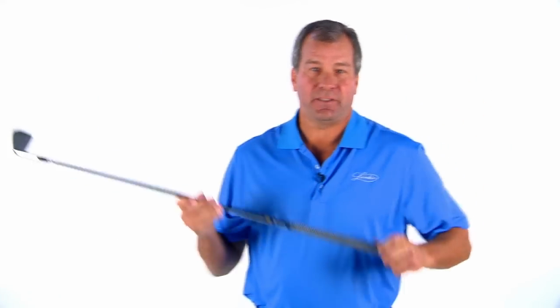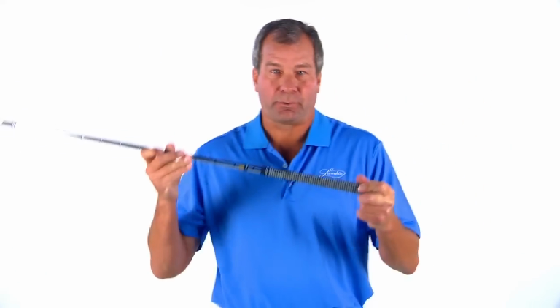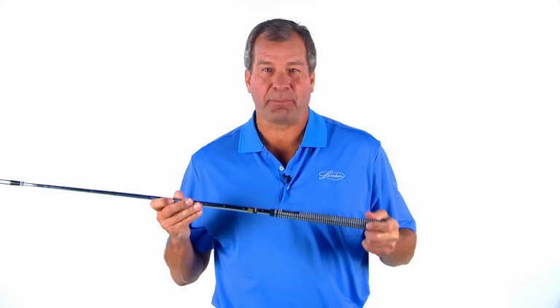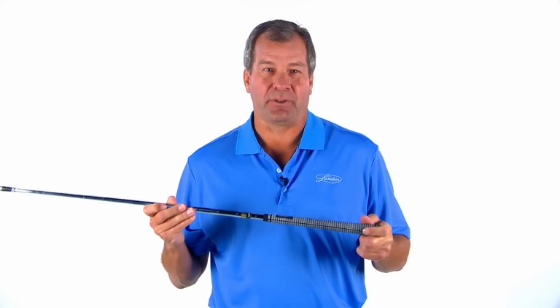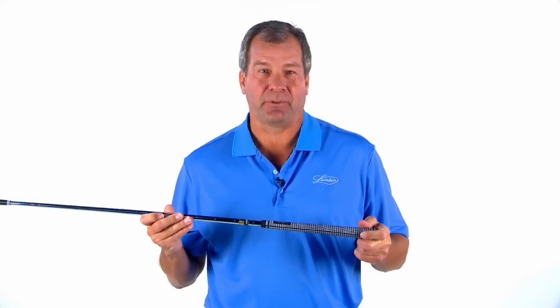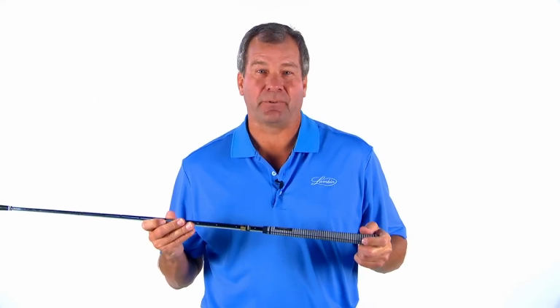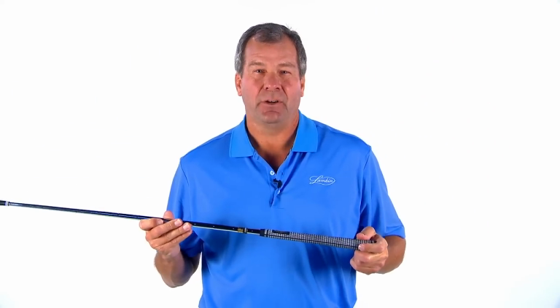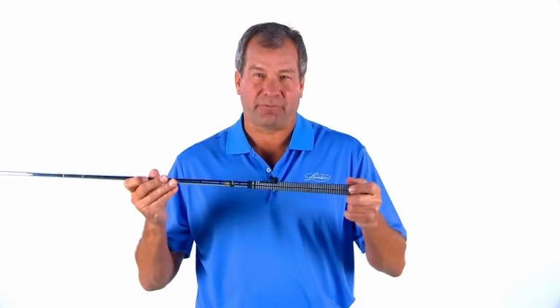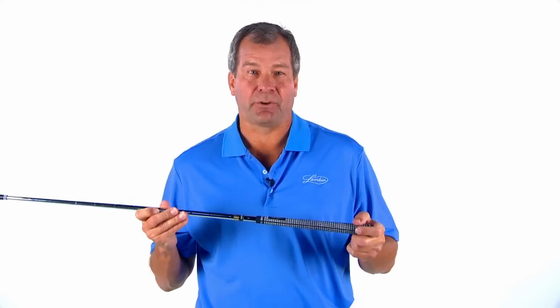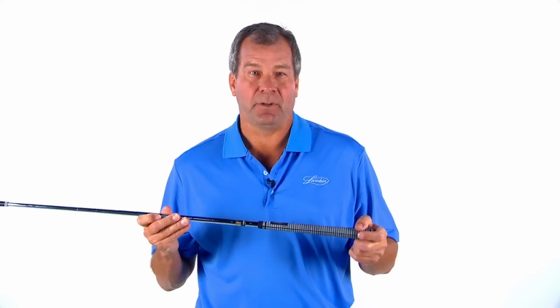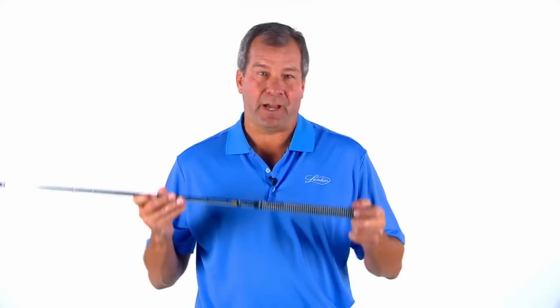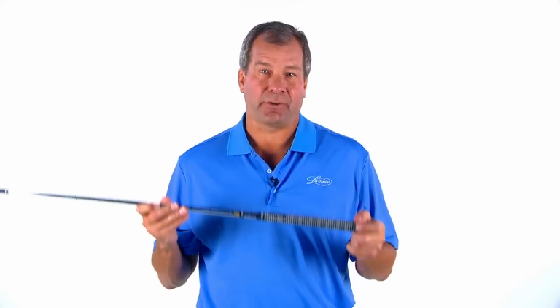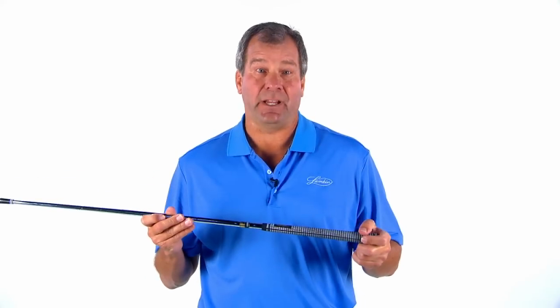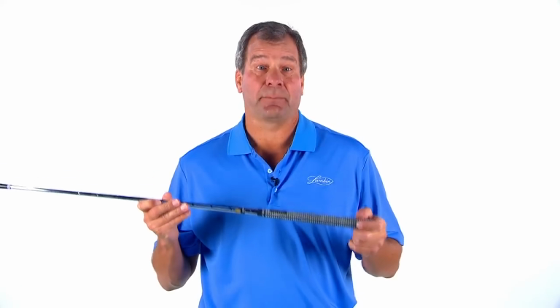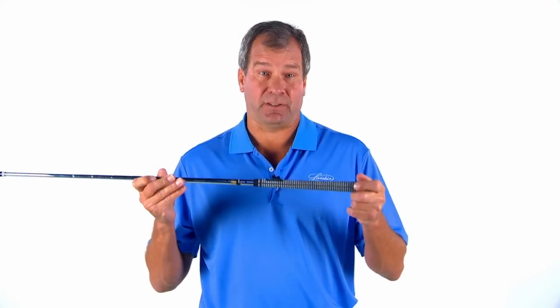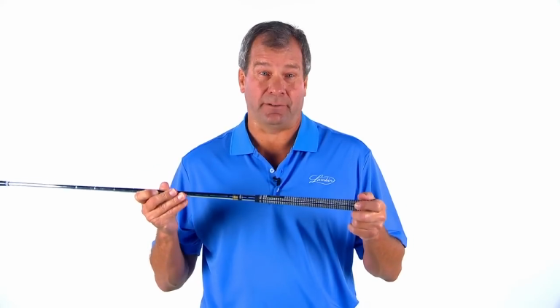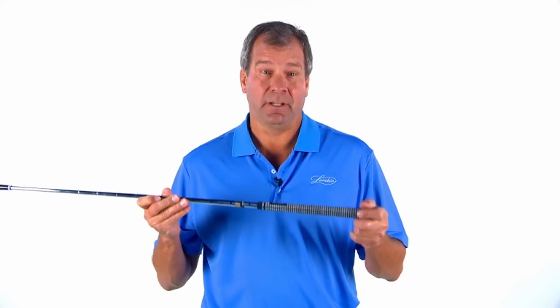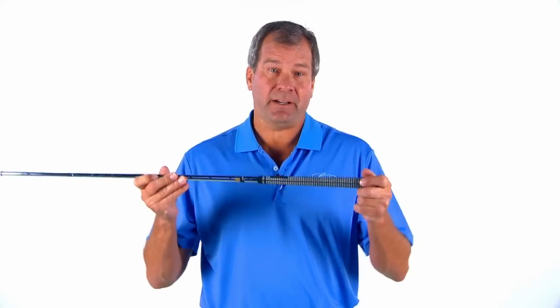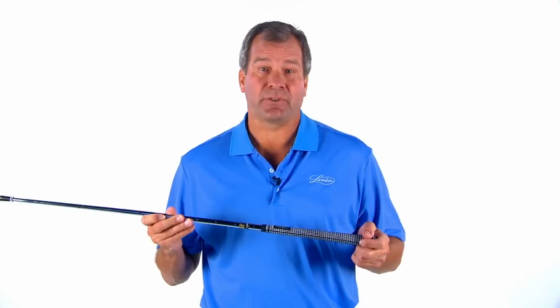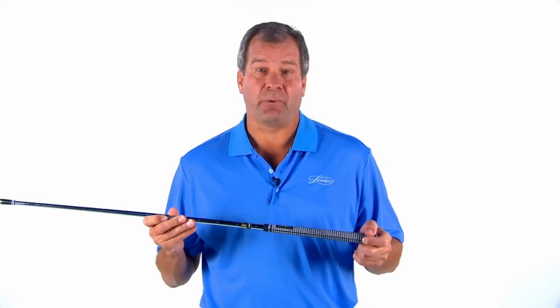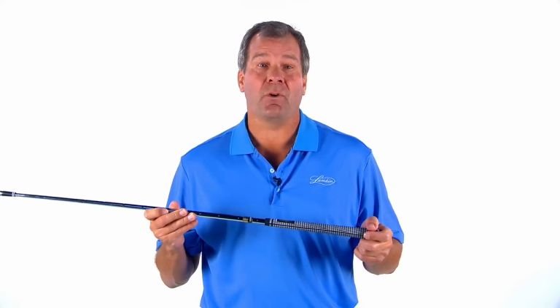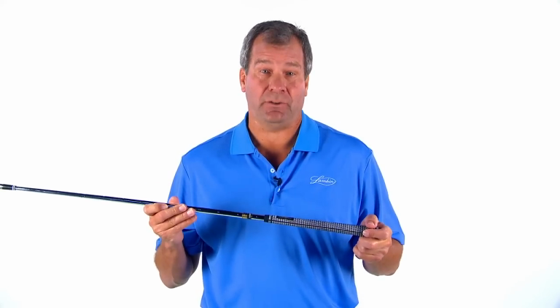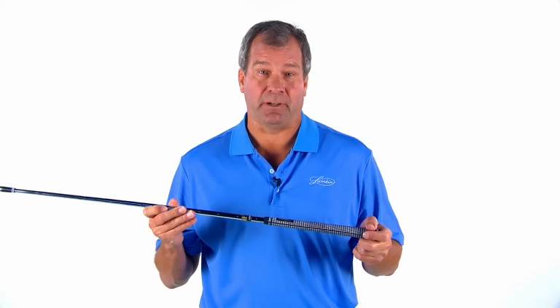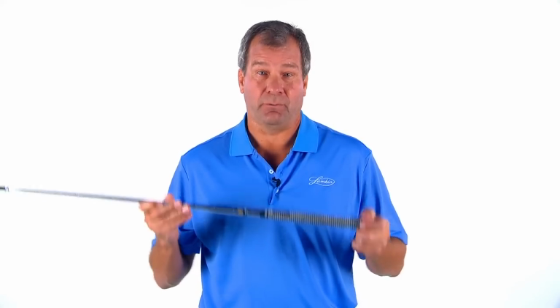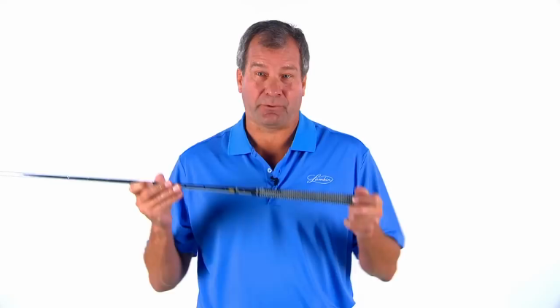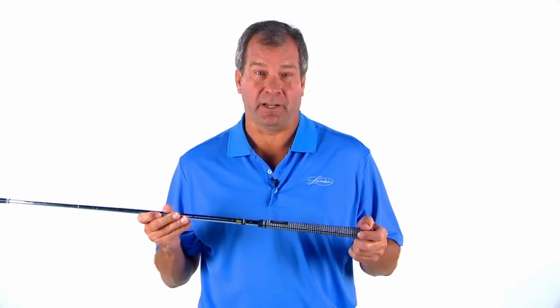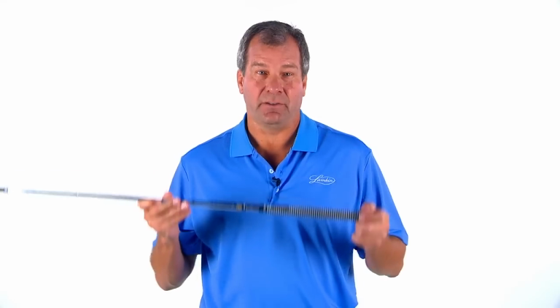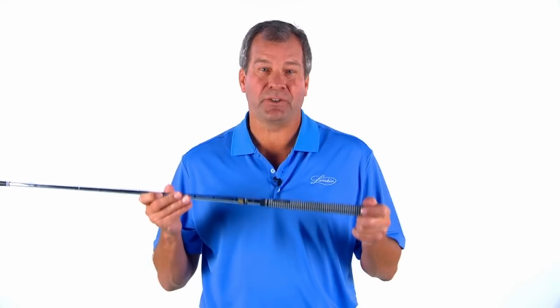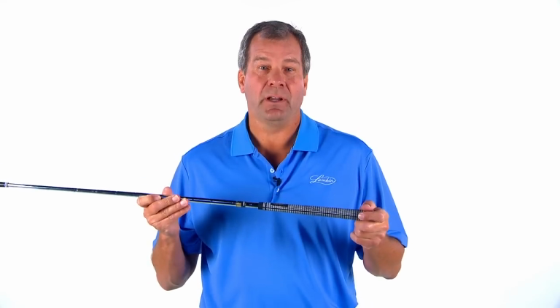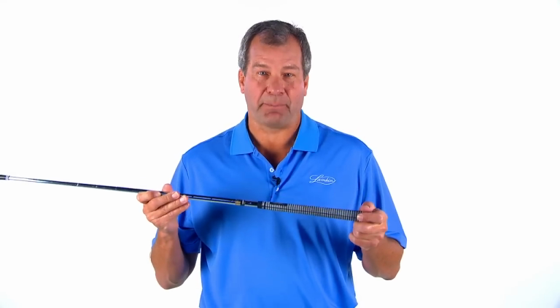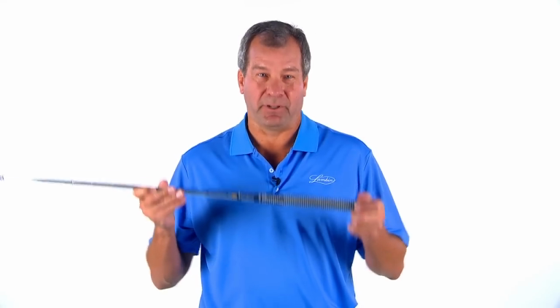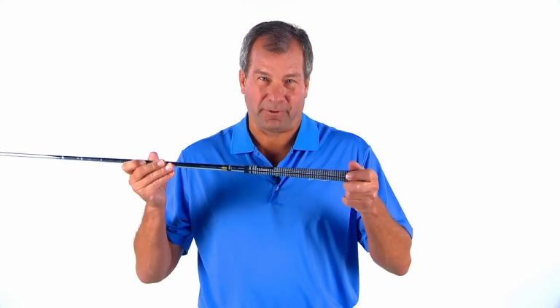This is a great high-performance grip for golfers who like a firmer grip with a high-traction and slip-resistant pattern. Find out for yourself why so many tour players win with Crossline, the original high-performance golf grip.